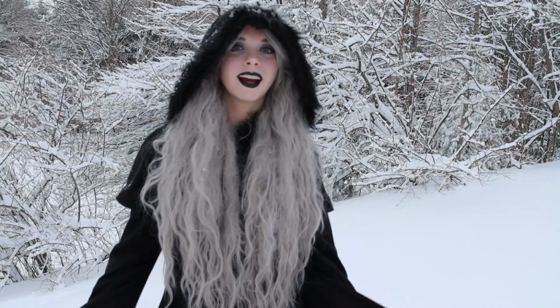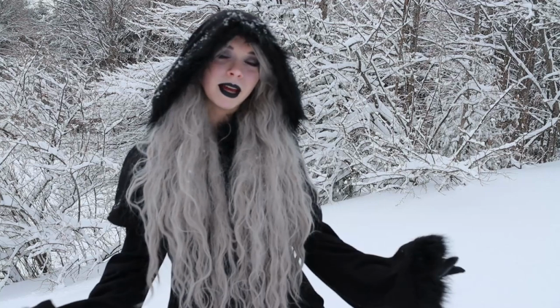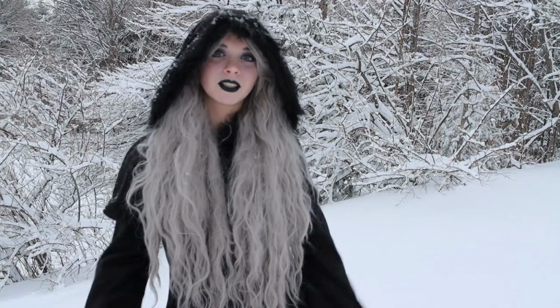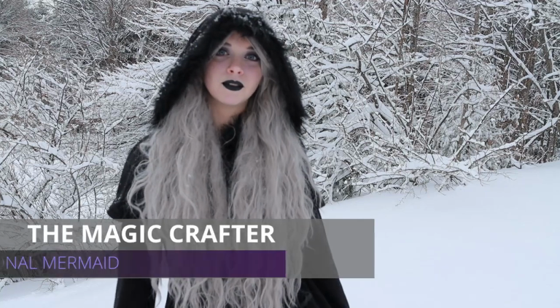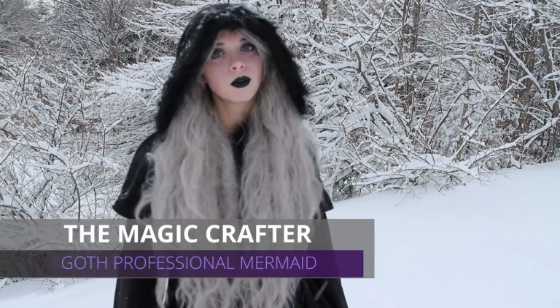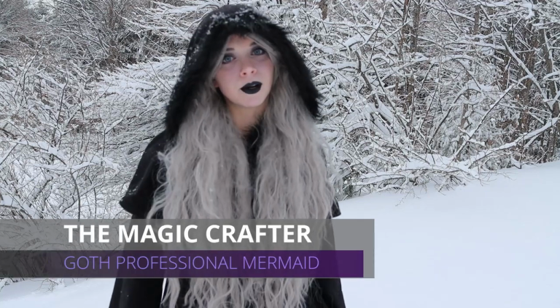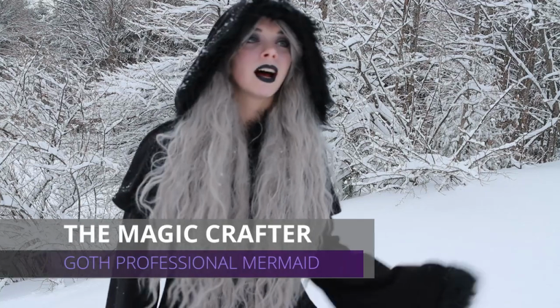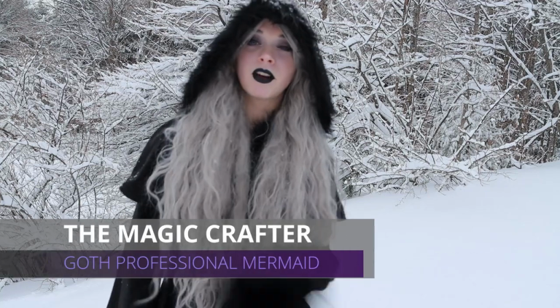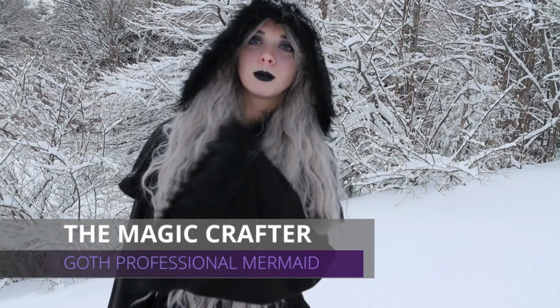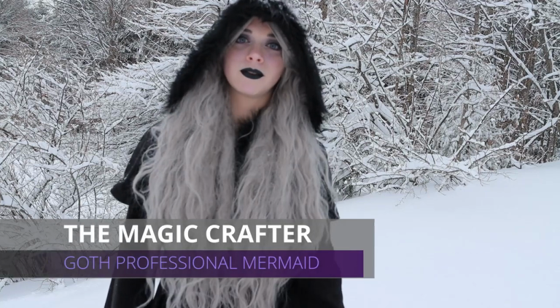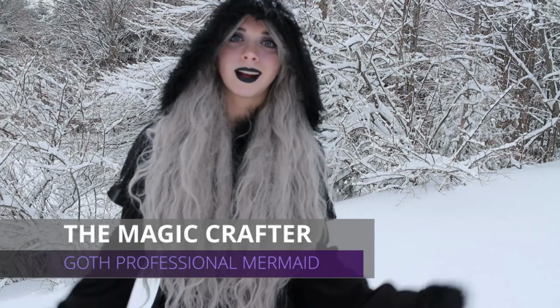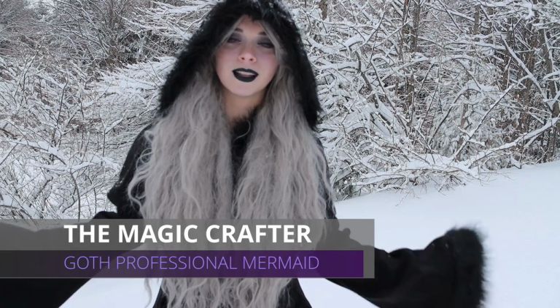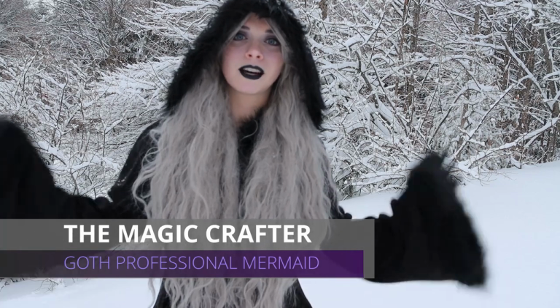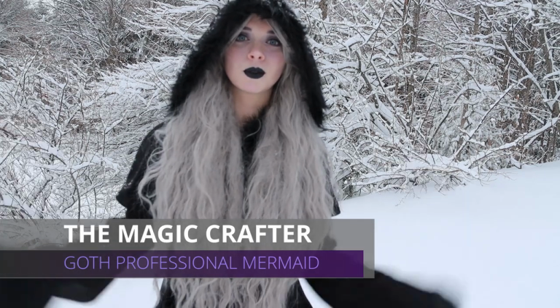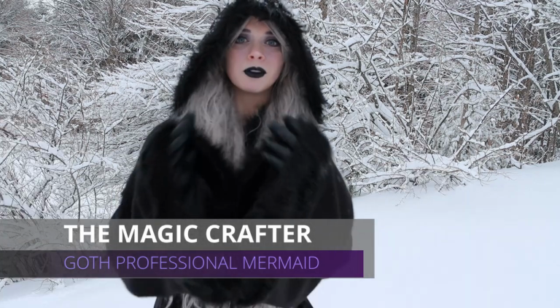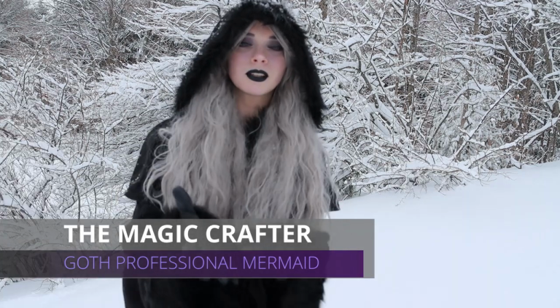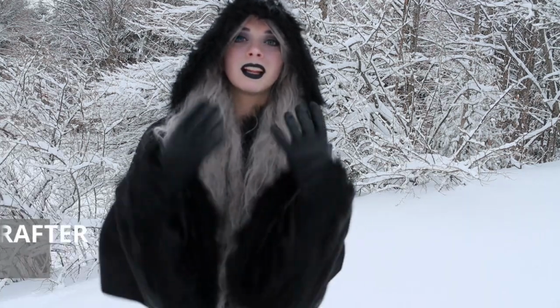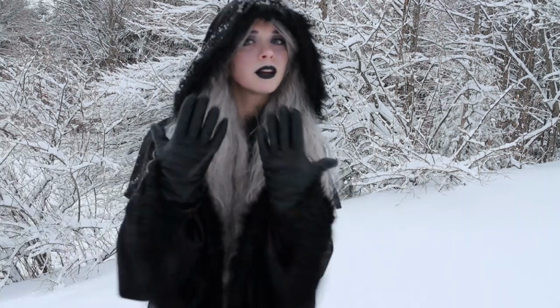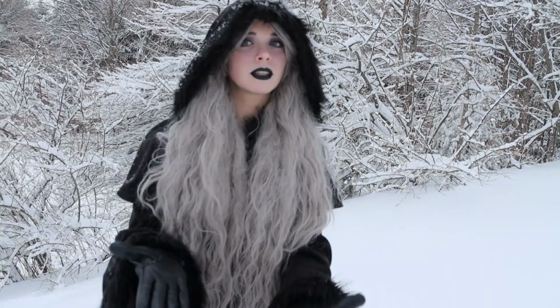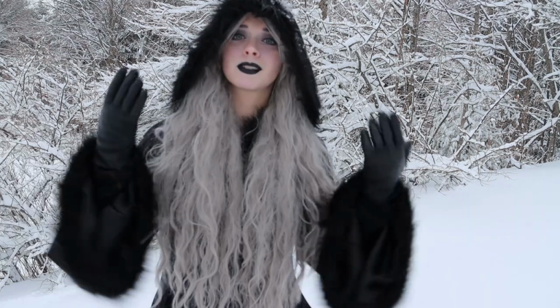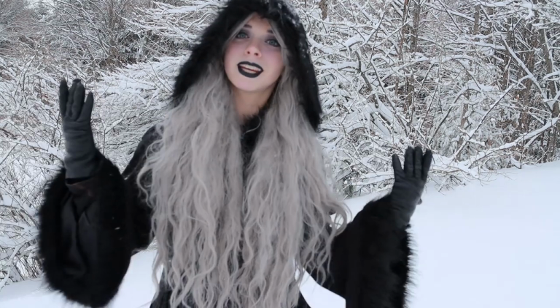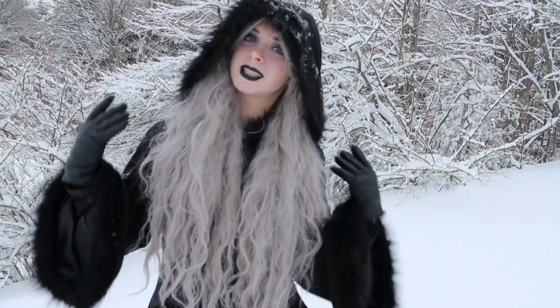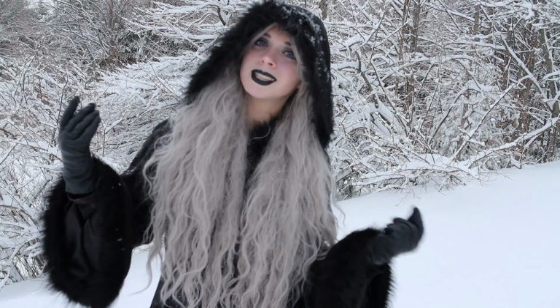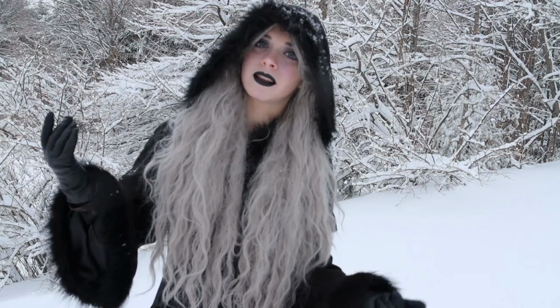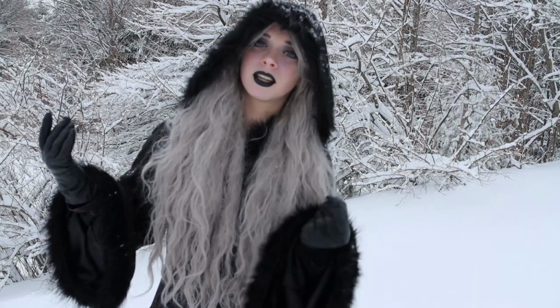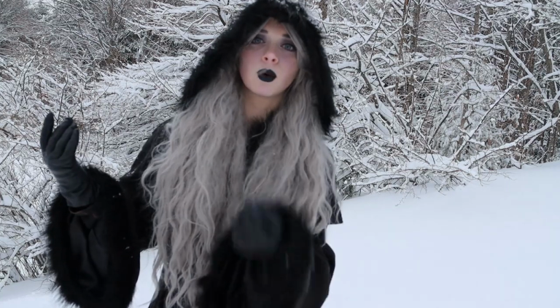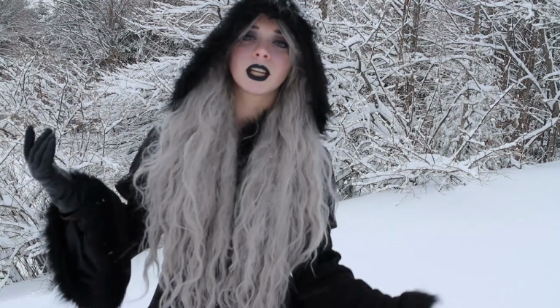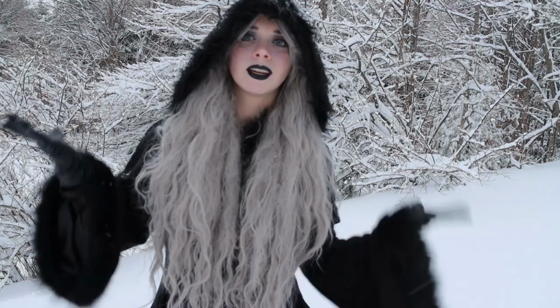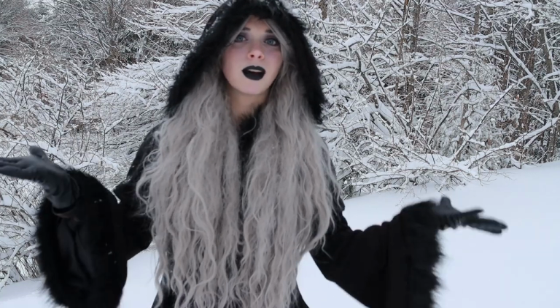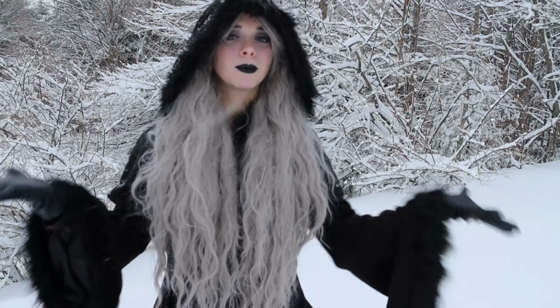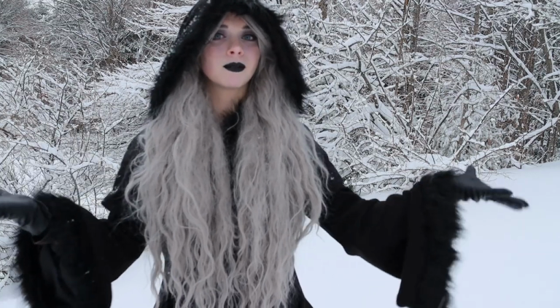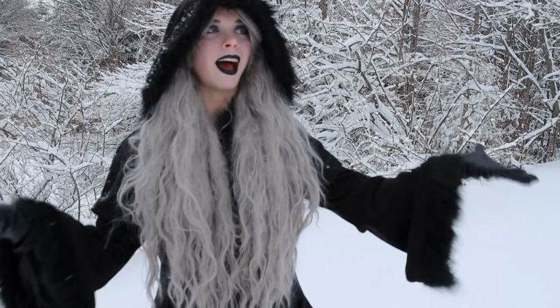Hey guys, it's Magic Crafter. As you know or don't know, I'm a professional mermaid and a fairy, and I do a lot of my shoots and videos in the winter because winter takes up six months out of the year here in northern Michigan, so I make the most of what I have.